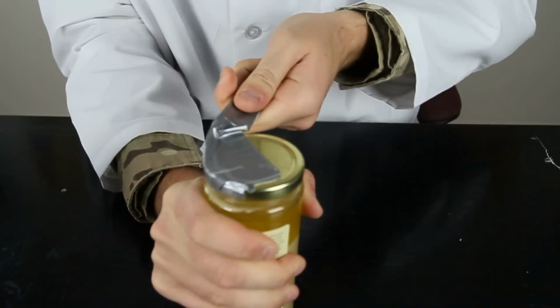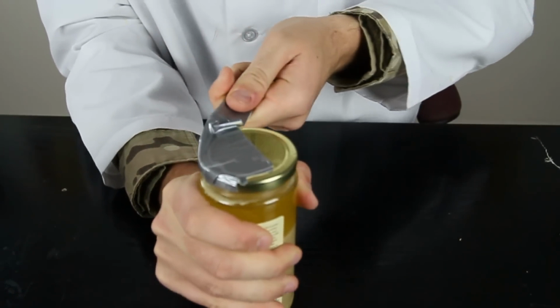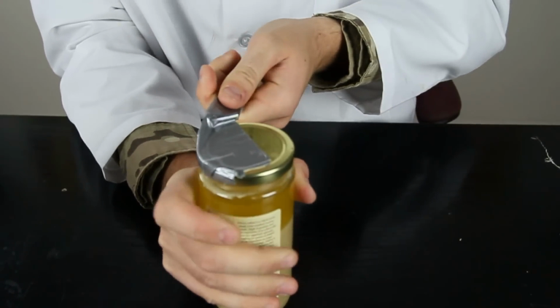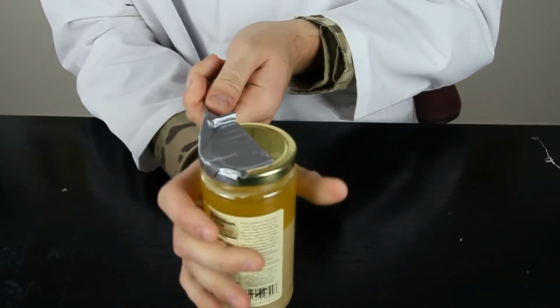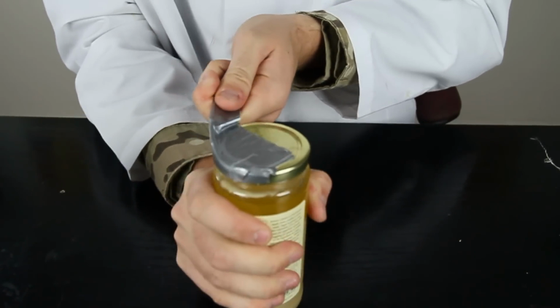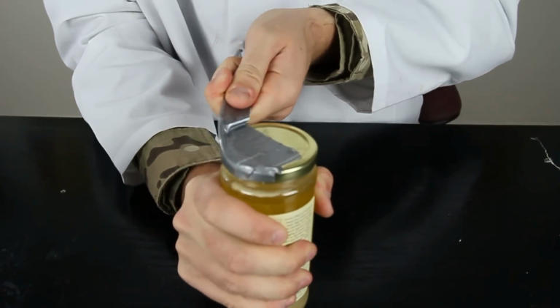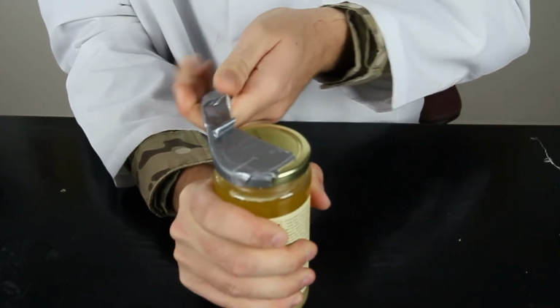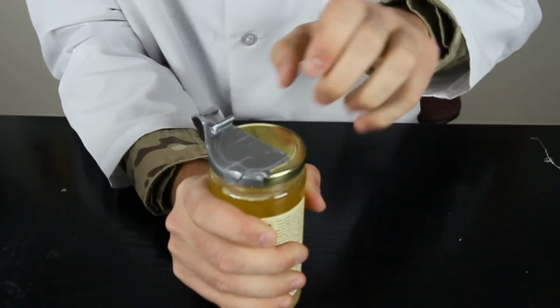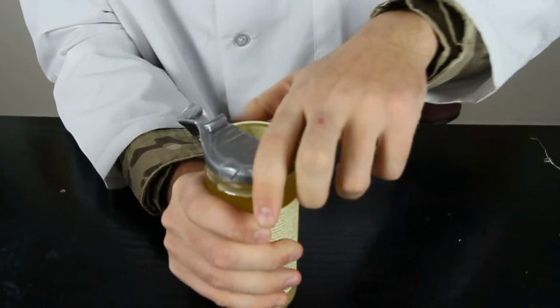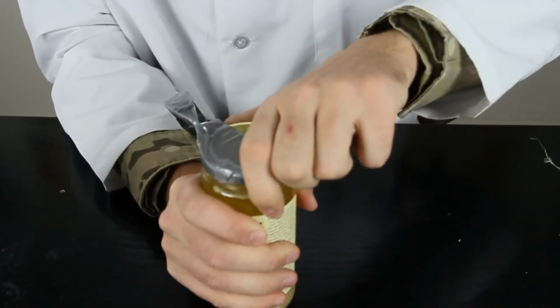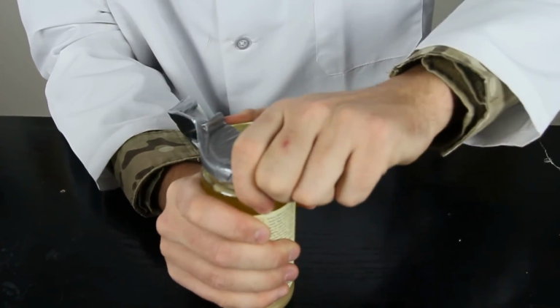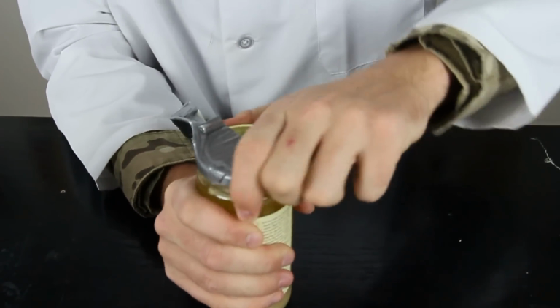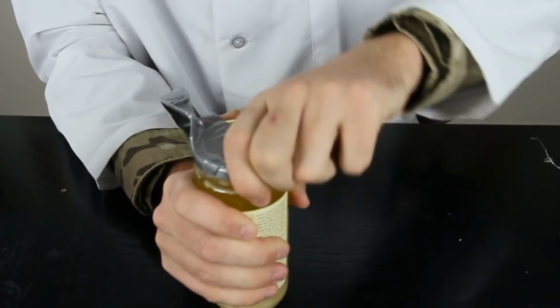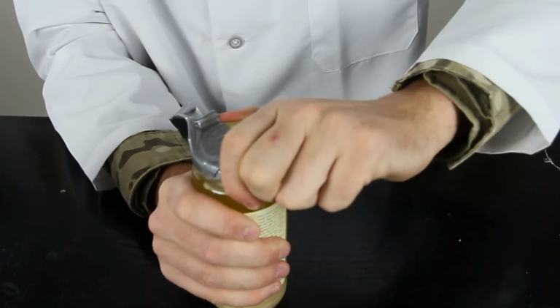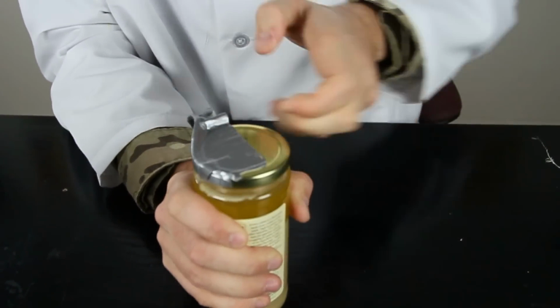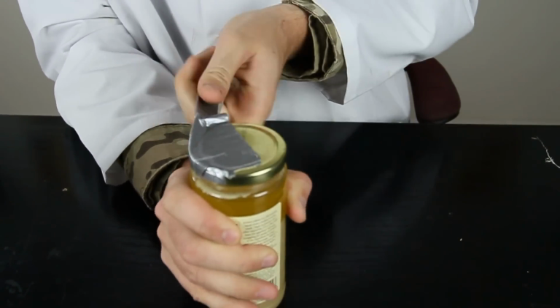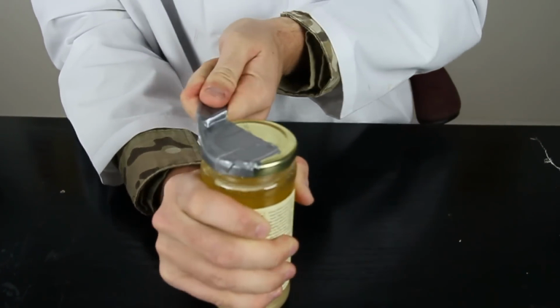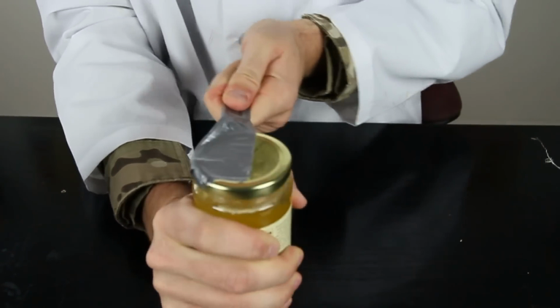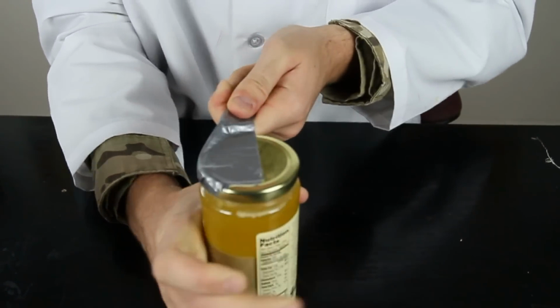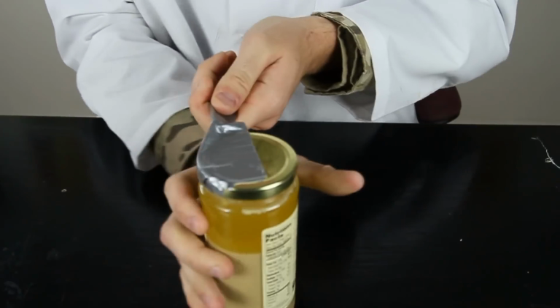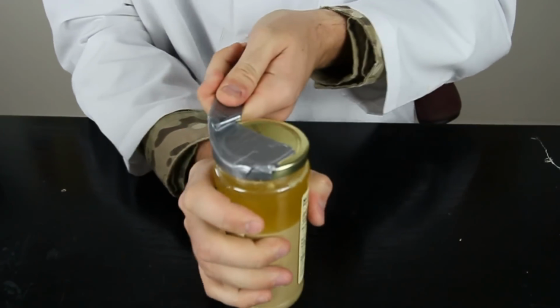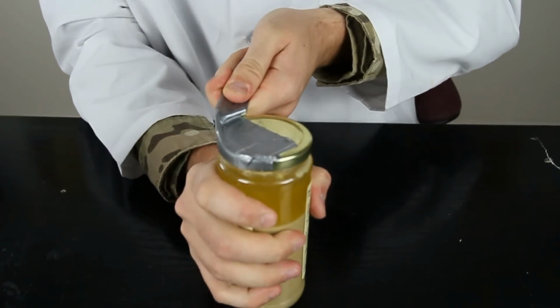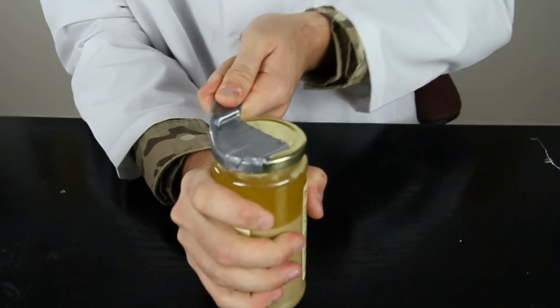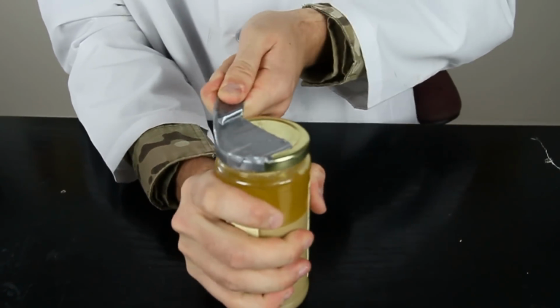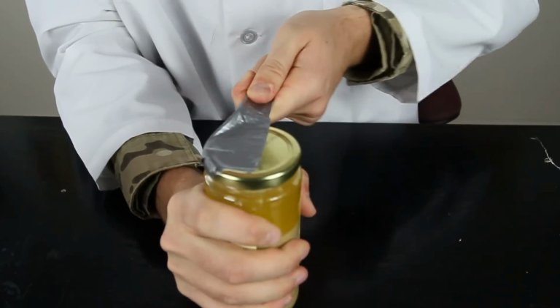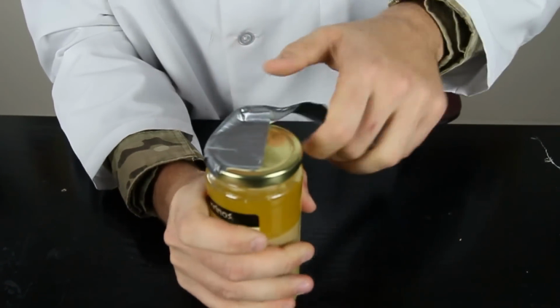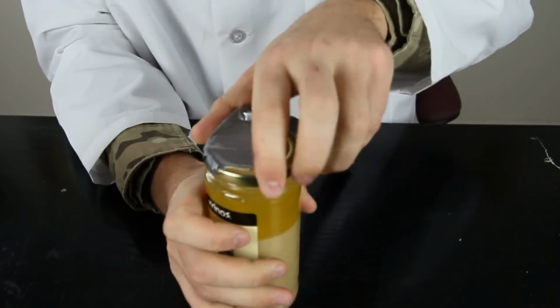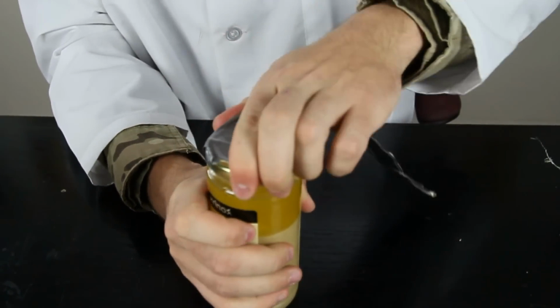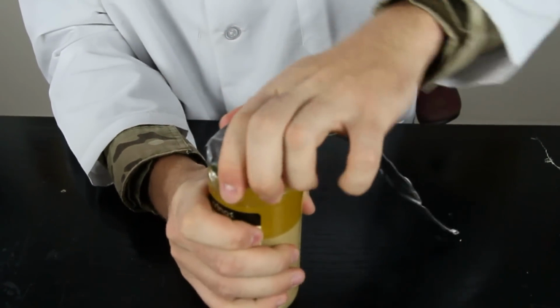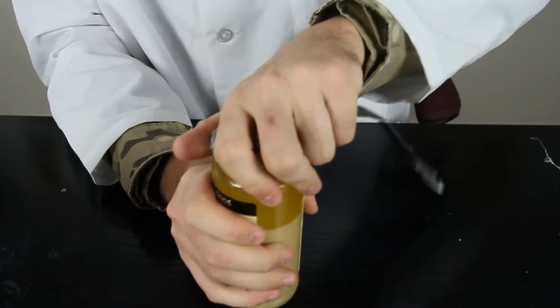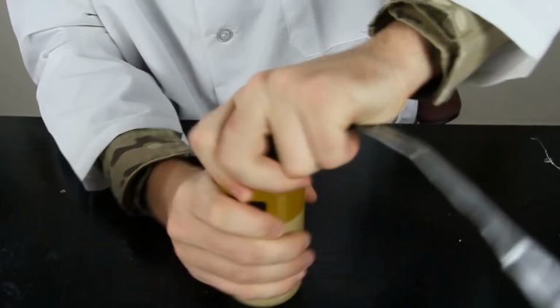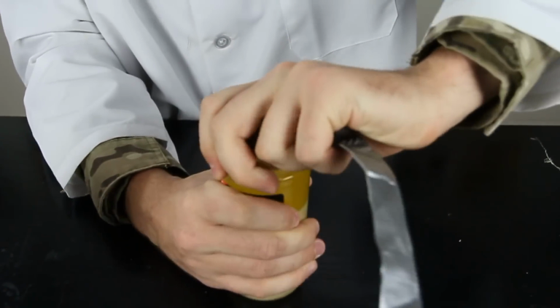Do you hear that? Do you hear that pop? And now it's still hard to open. Look how hard it is to open.